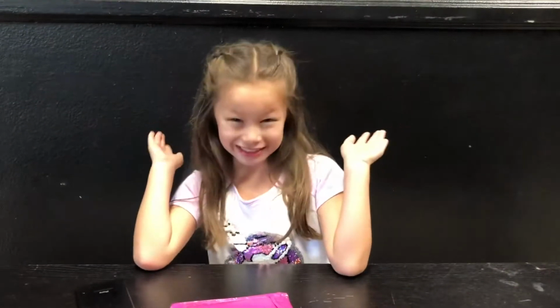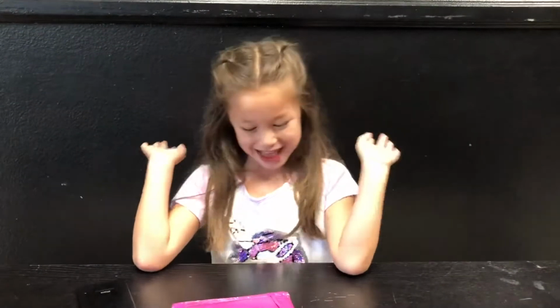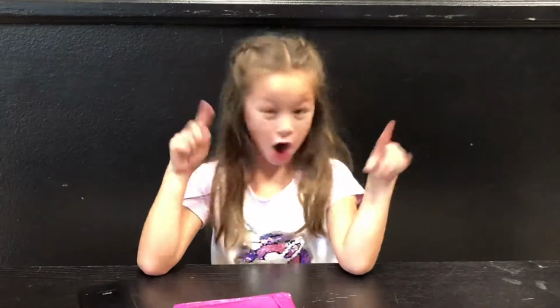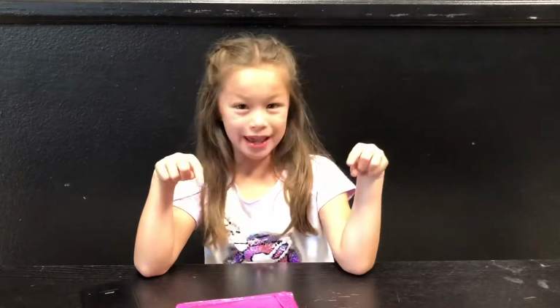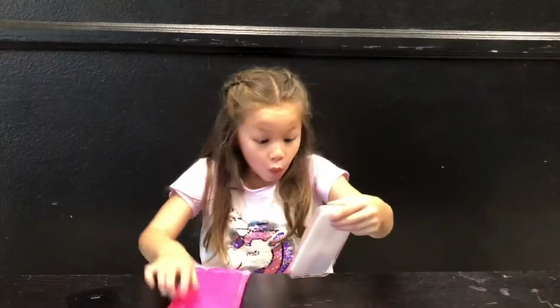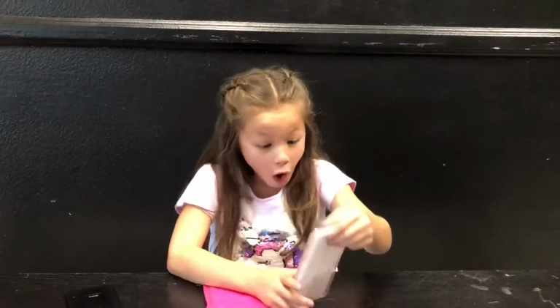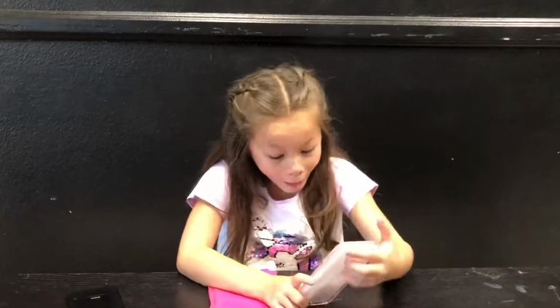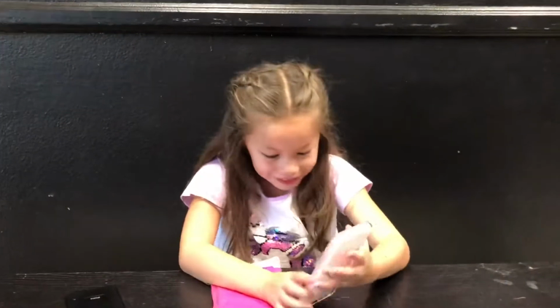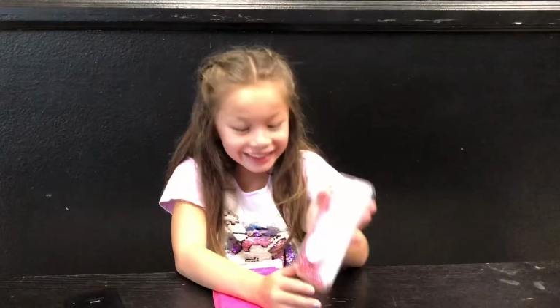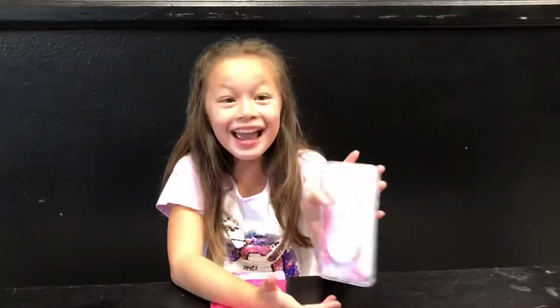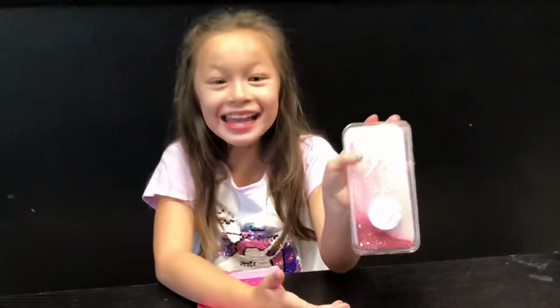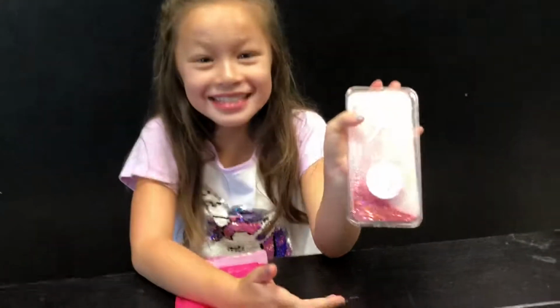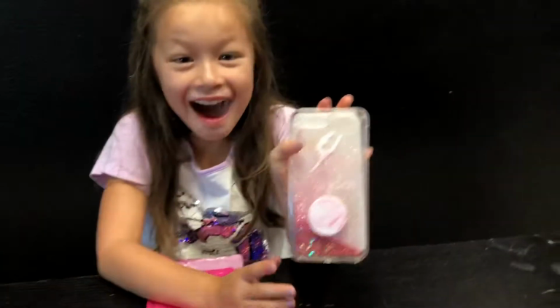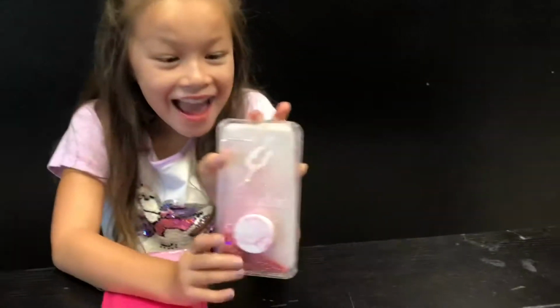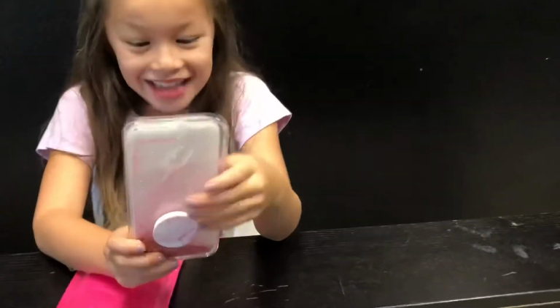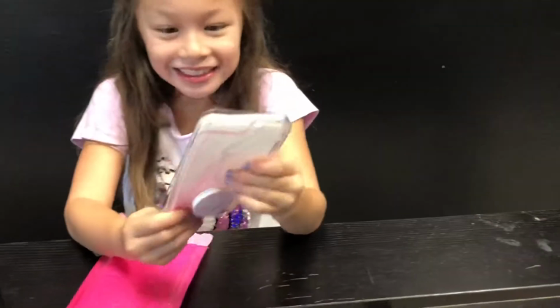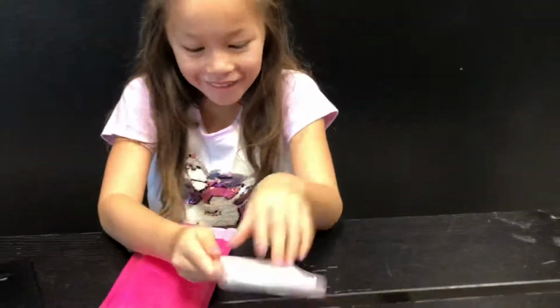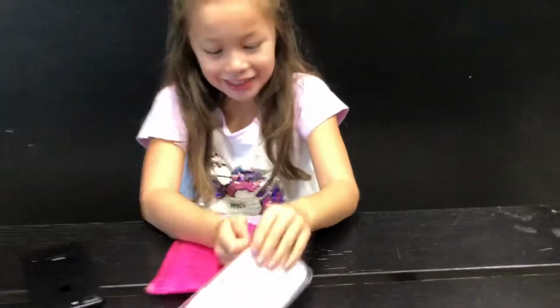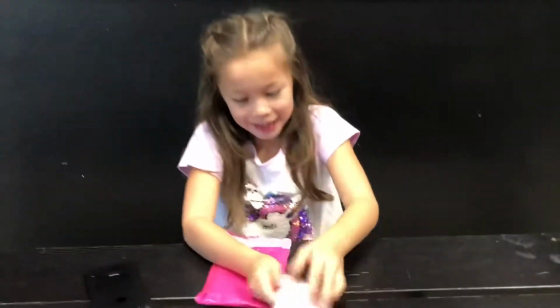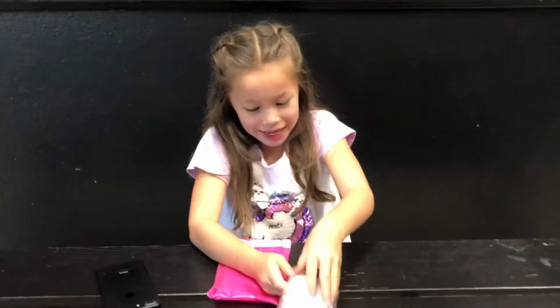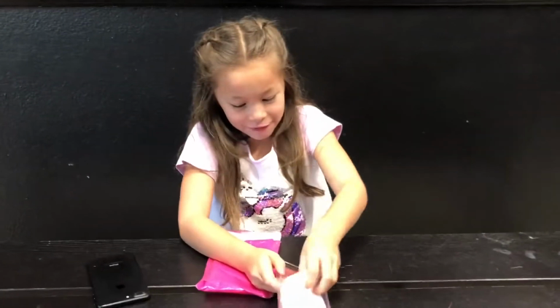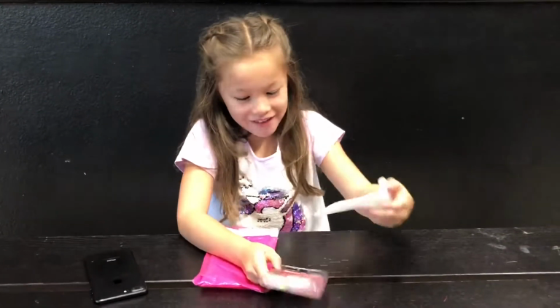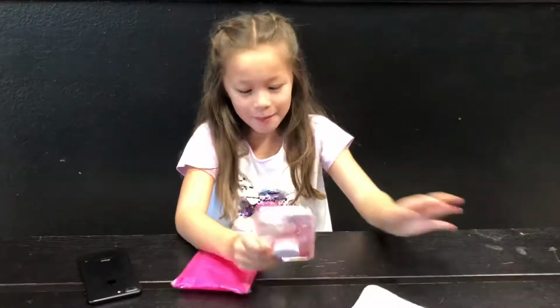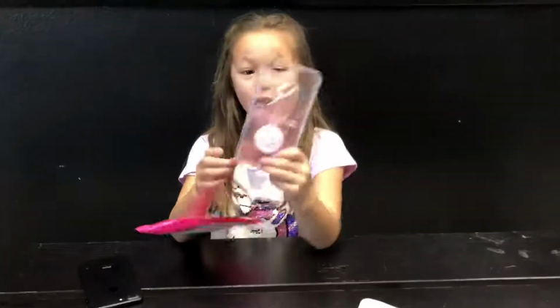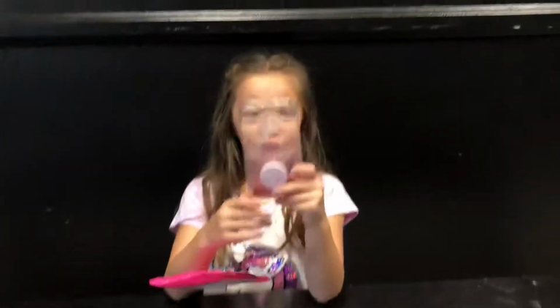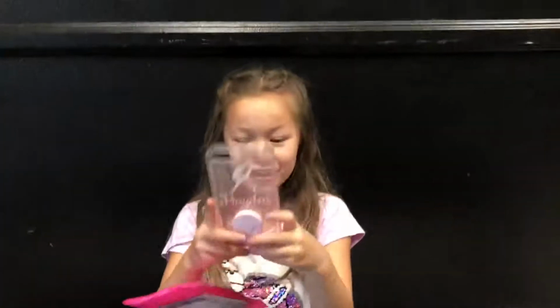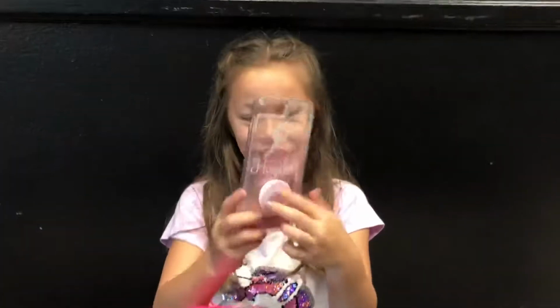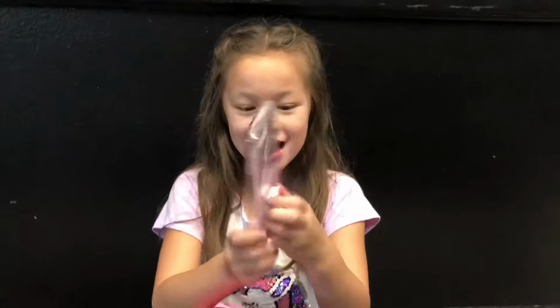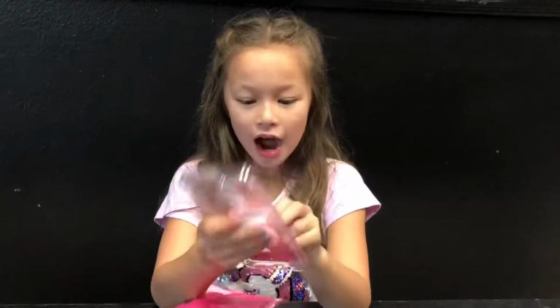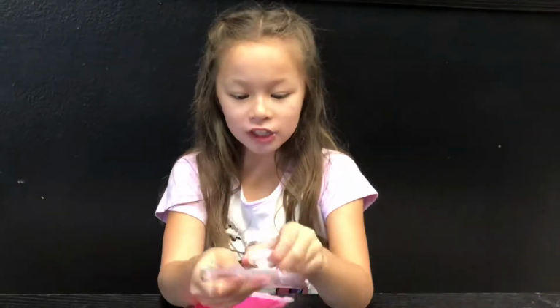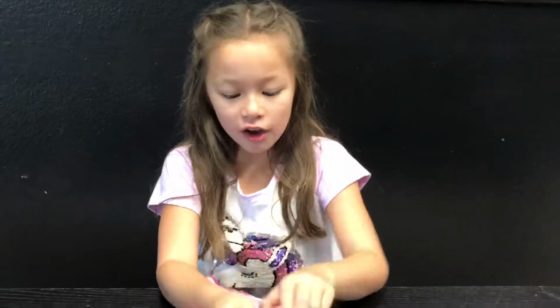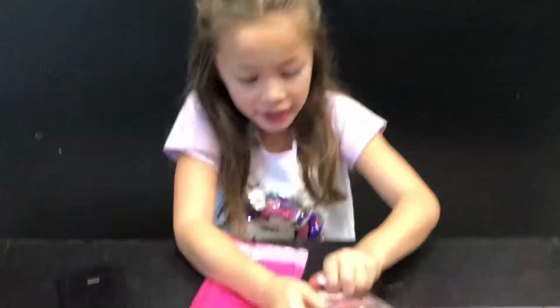So let's open it. Whoa, look at this. It's so cool. Let me get out the phone. Look at this, guys. I love it.